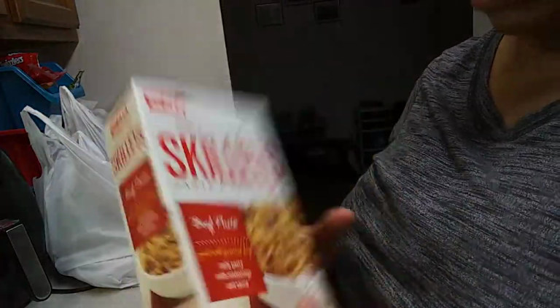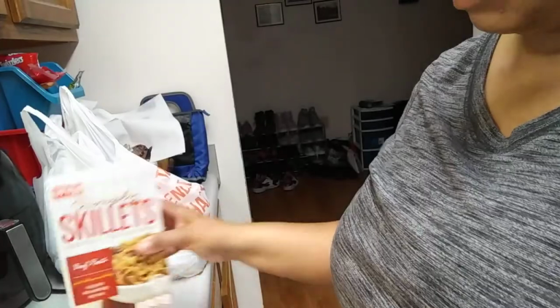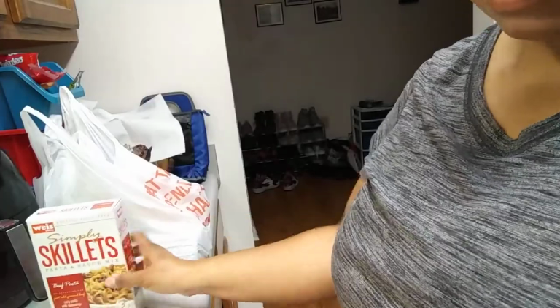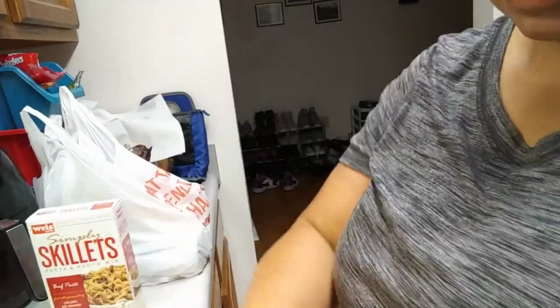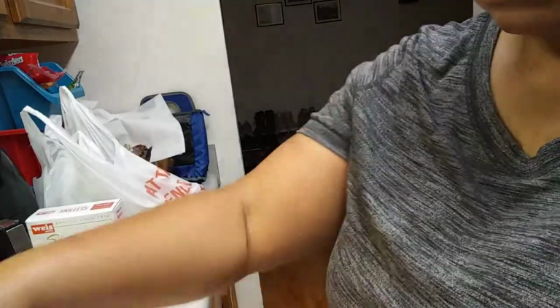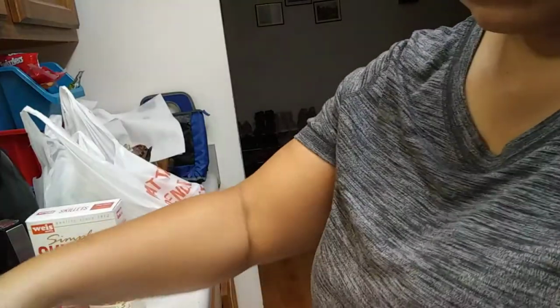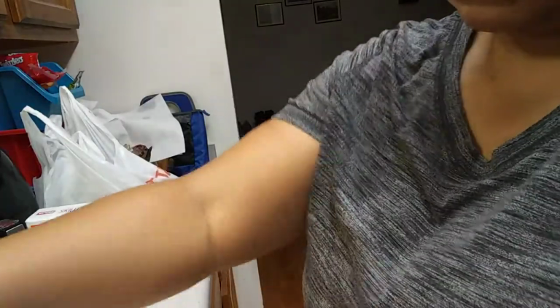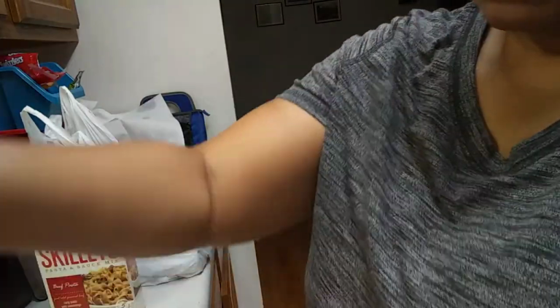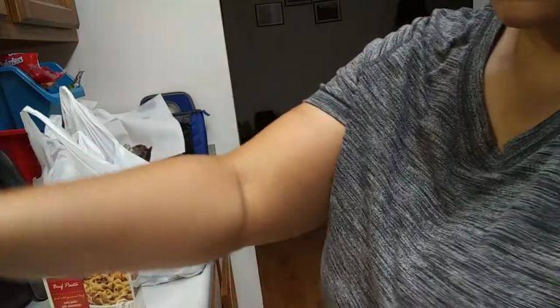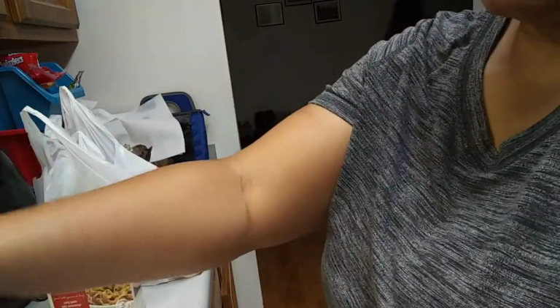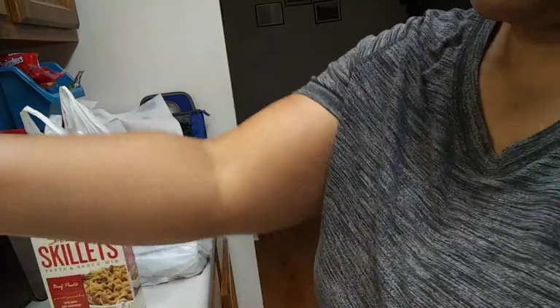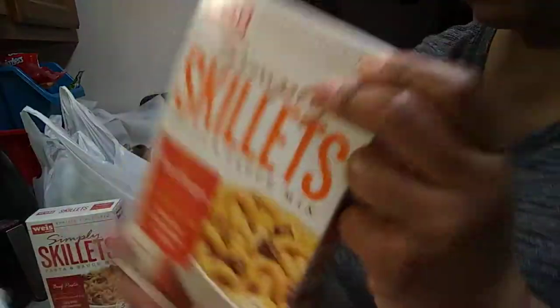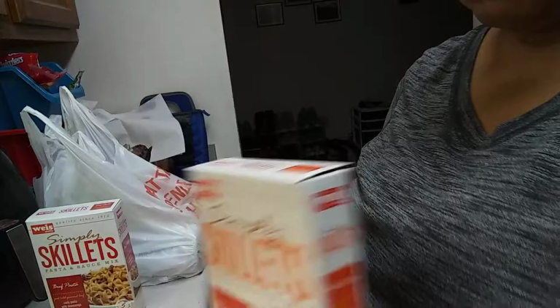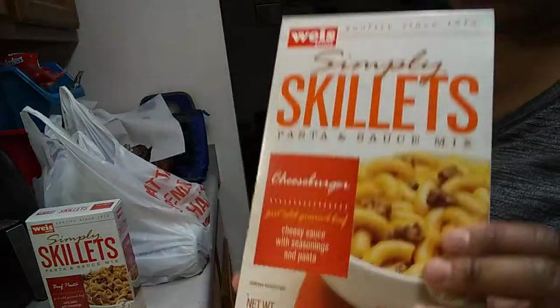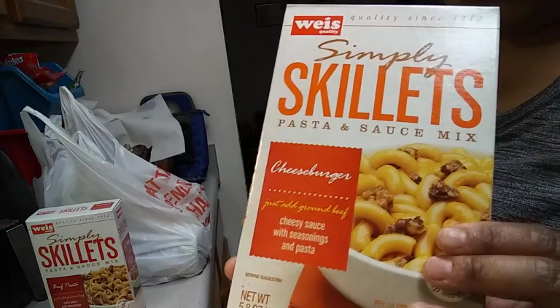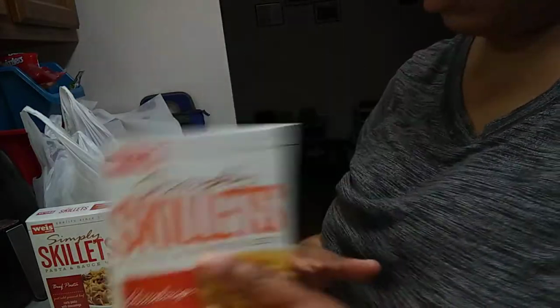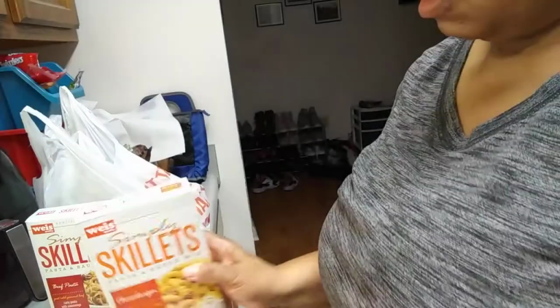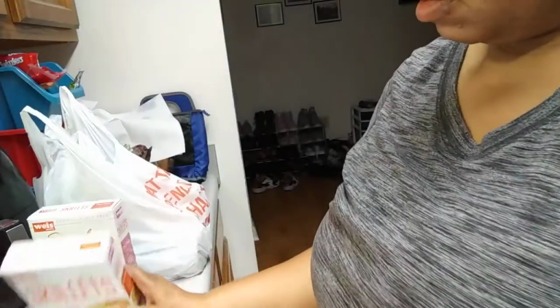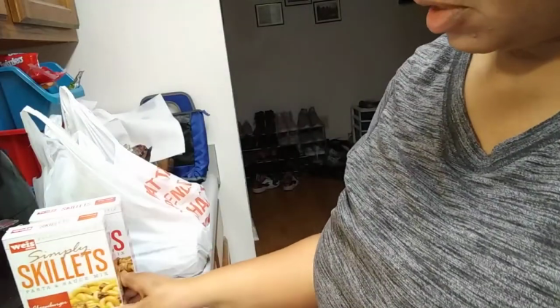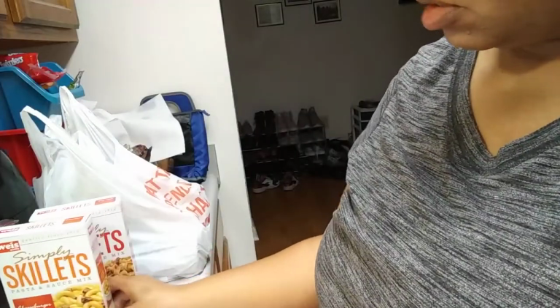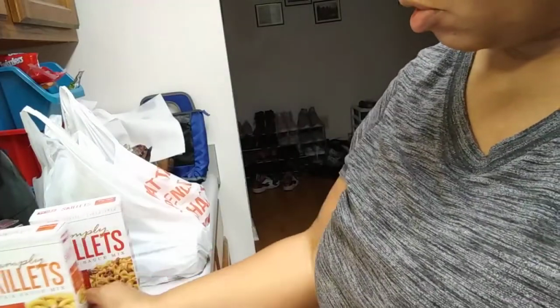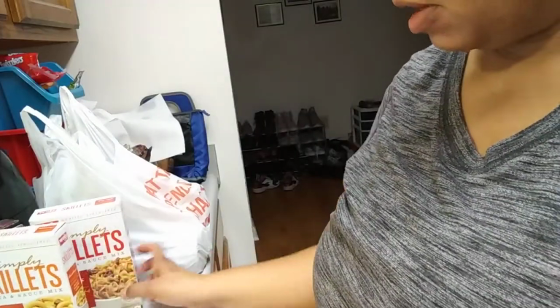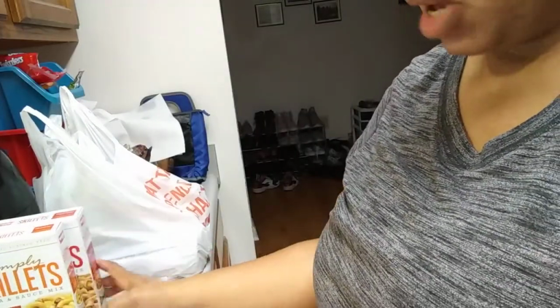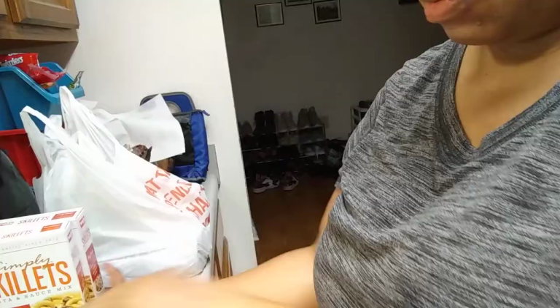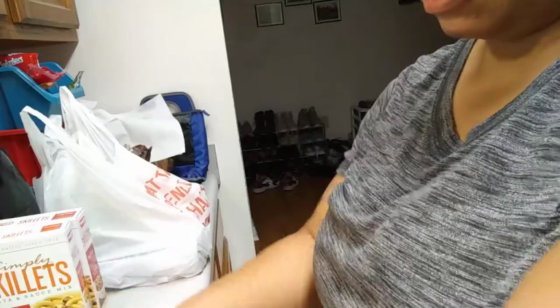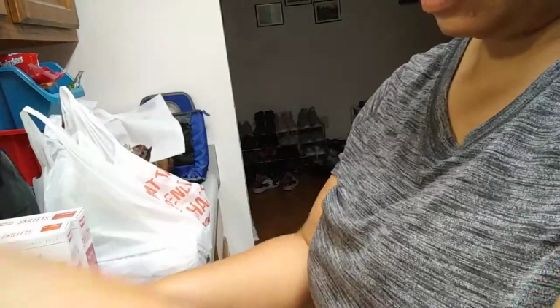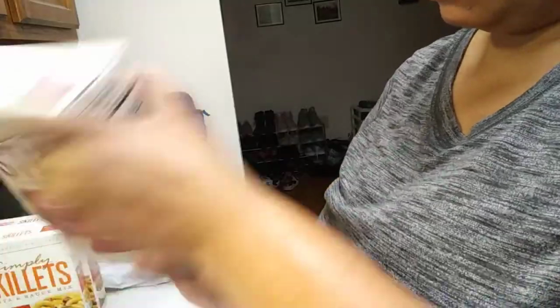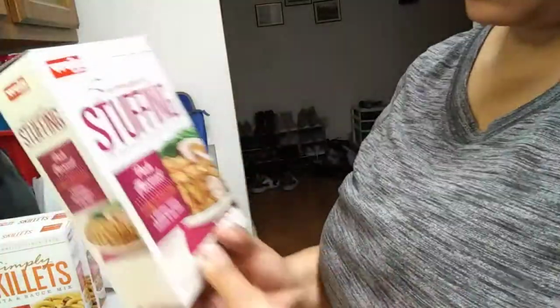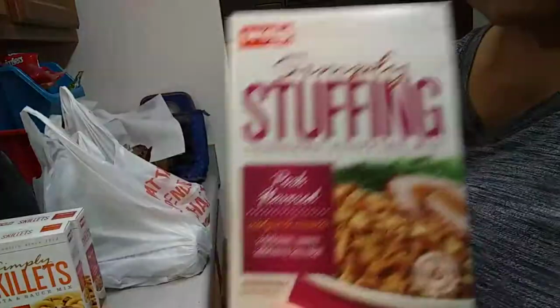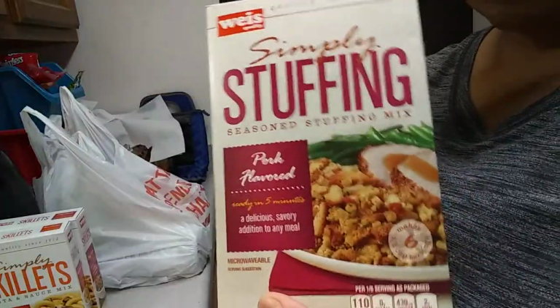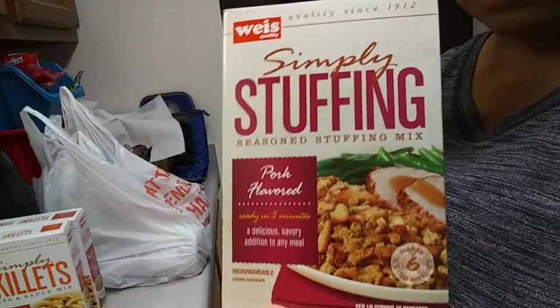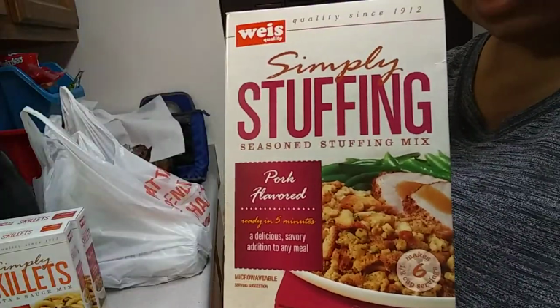I got two of those in different flavors — cheeseburger and beef pasta. I also got some pork flavored stuffing.